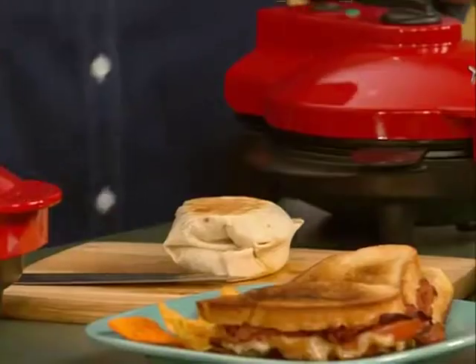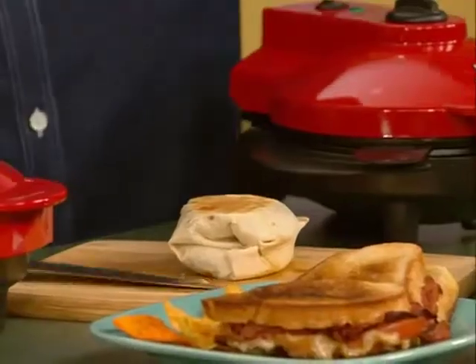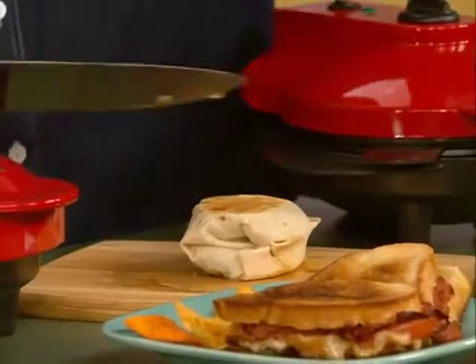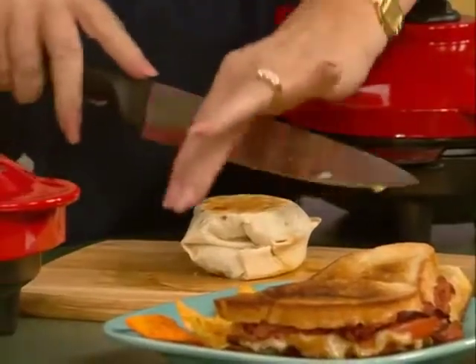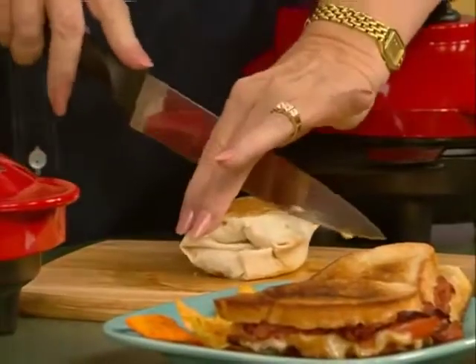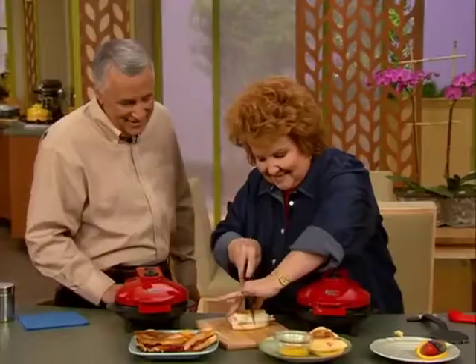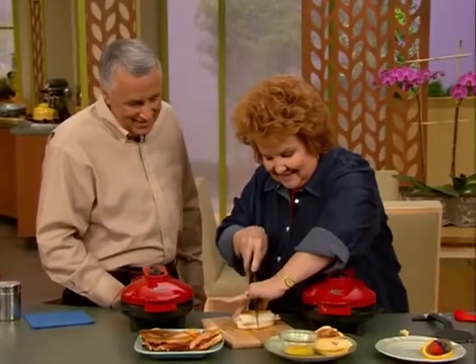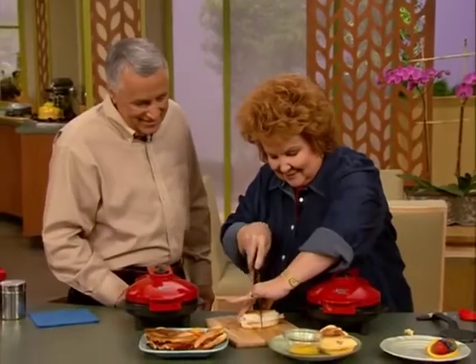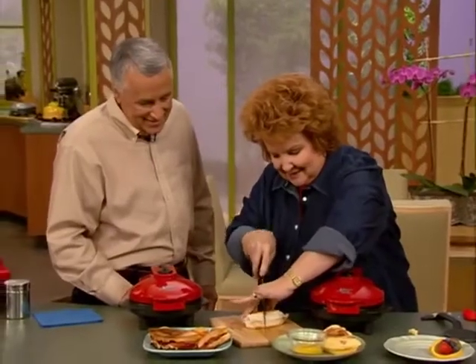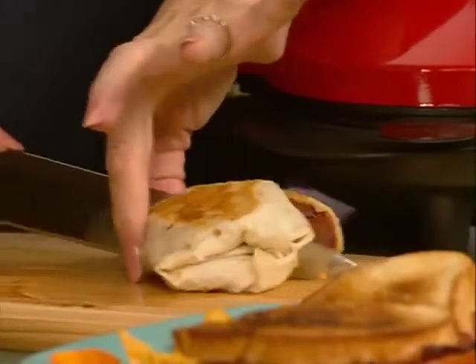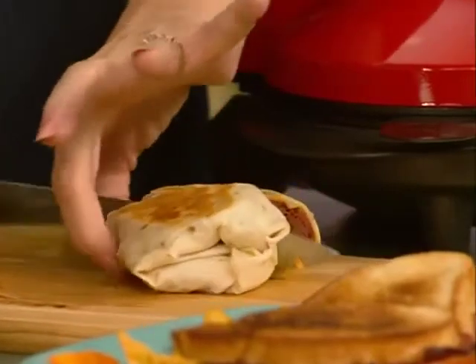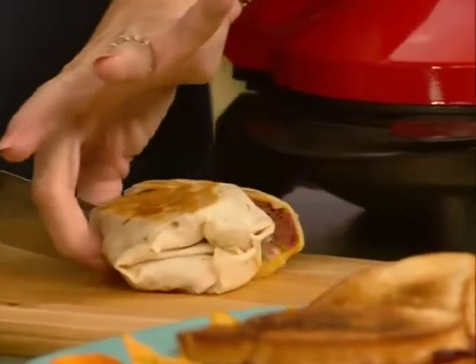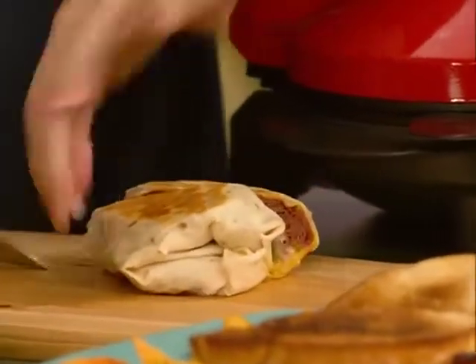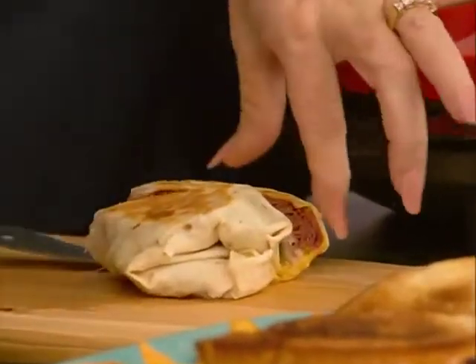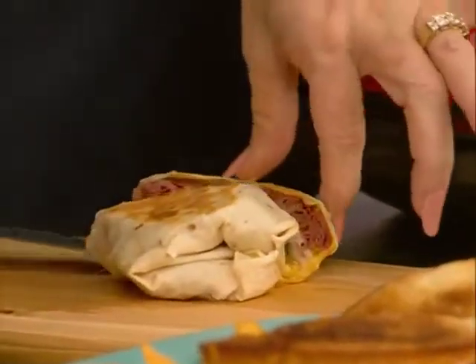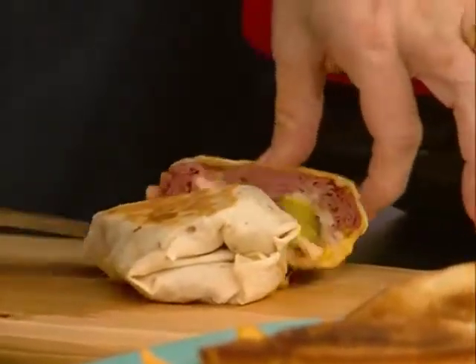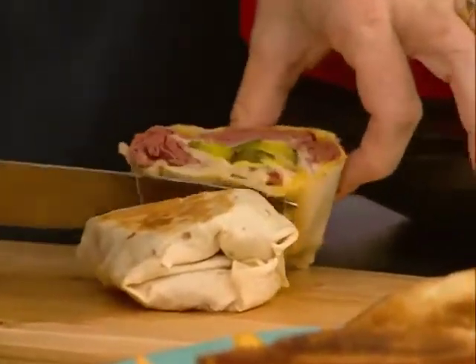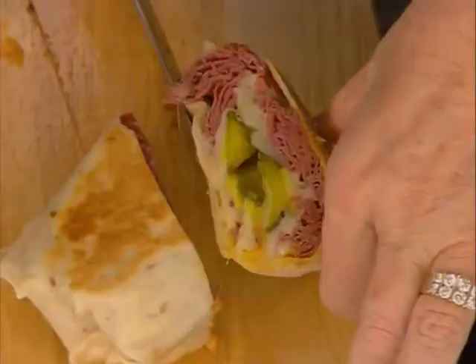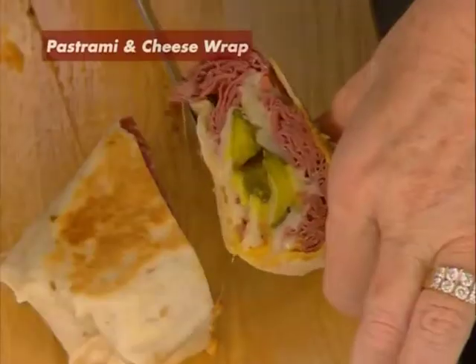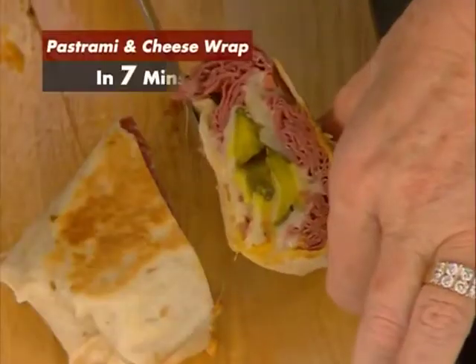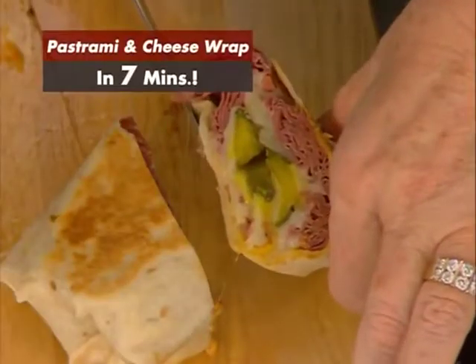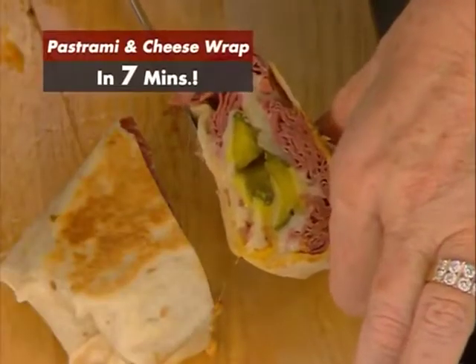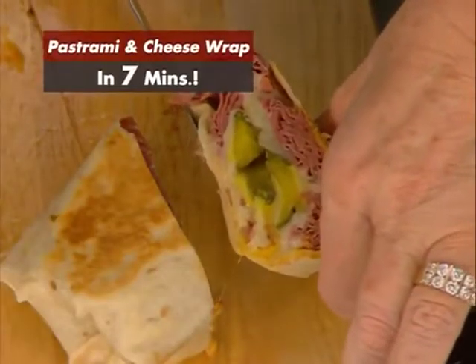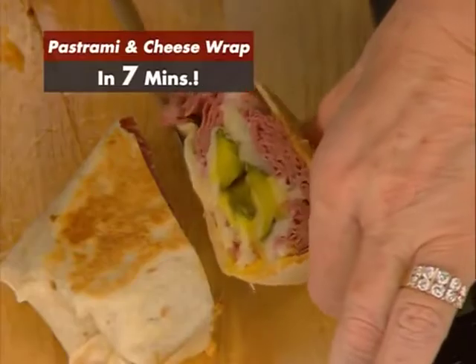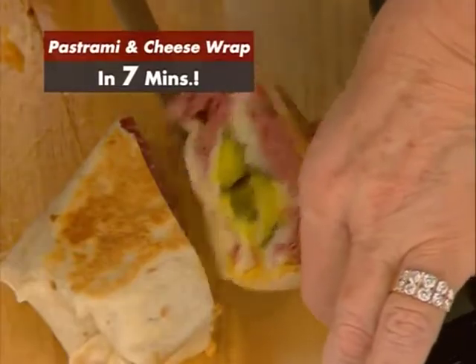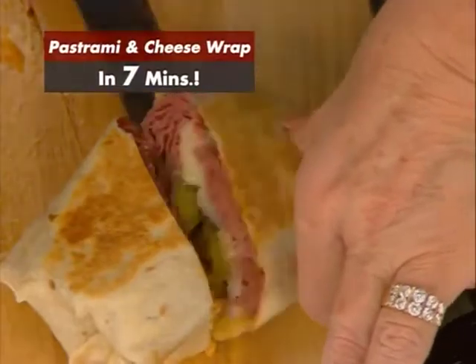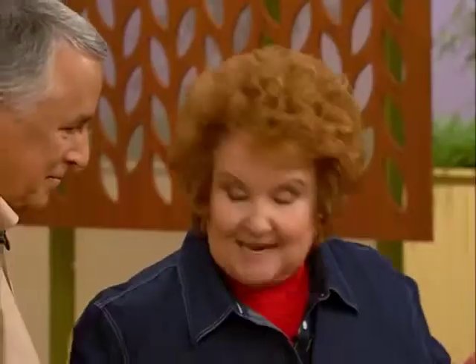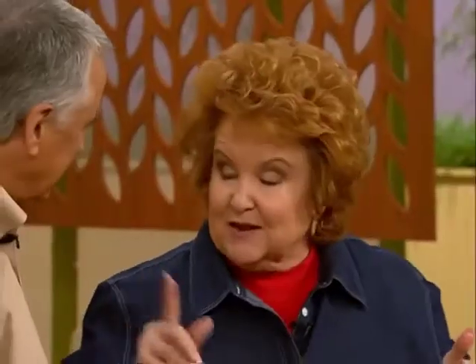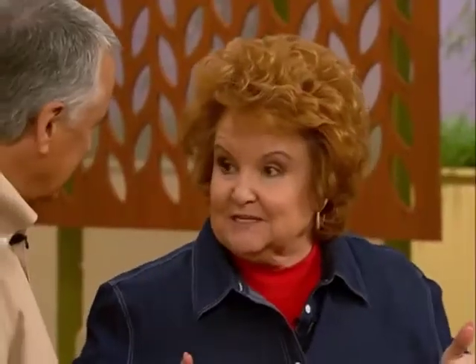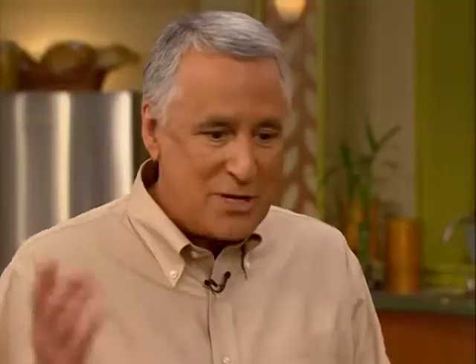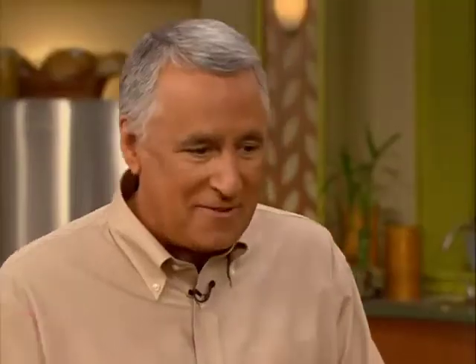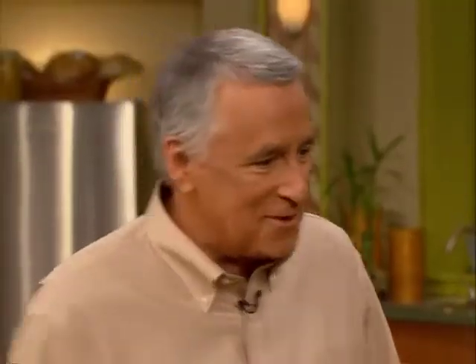This was our pastrami wrap. Let's cut into that guy and see what we got. Look how full that is. Doesn't that look delicious? It smells like a deli in here. I love a good wrap. Now how about some dinner?